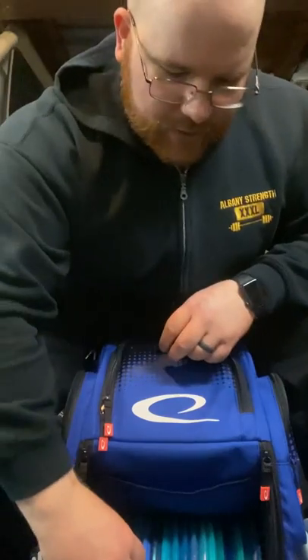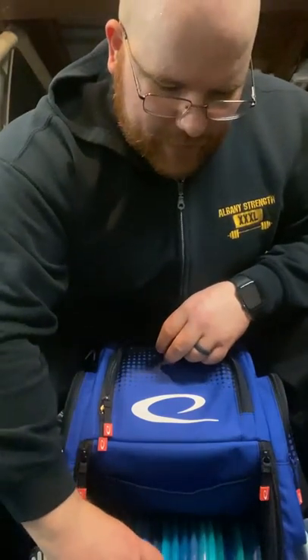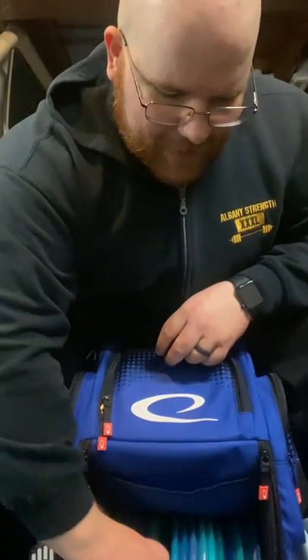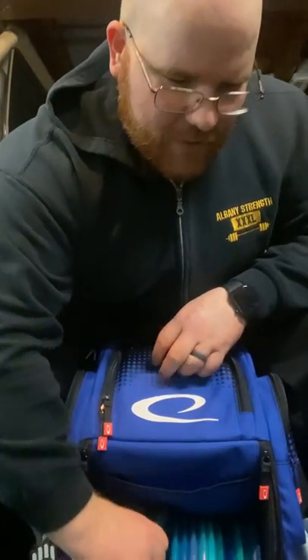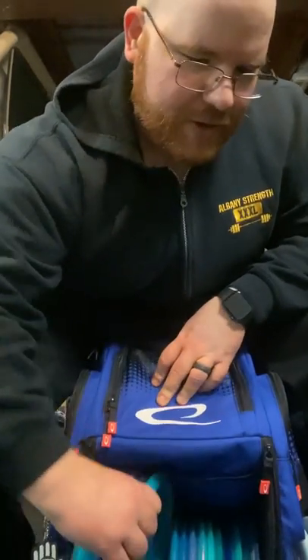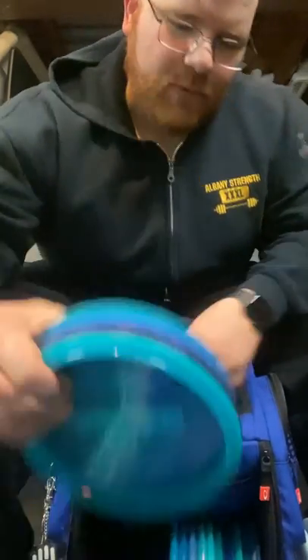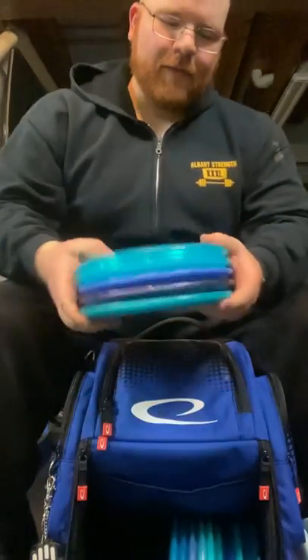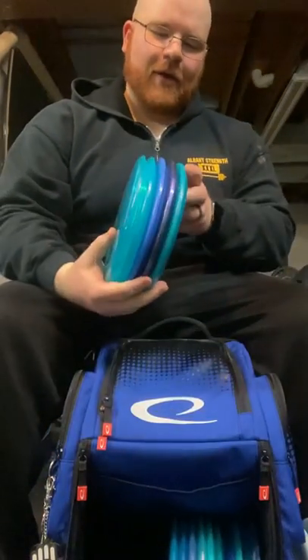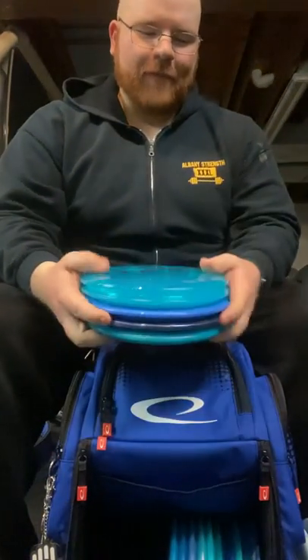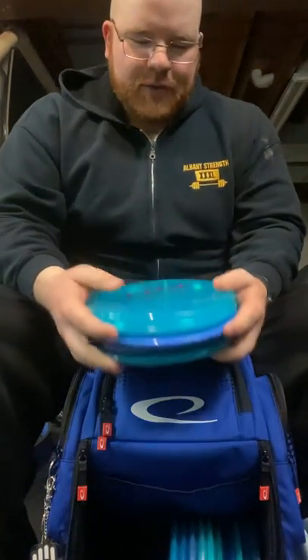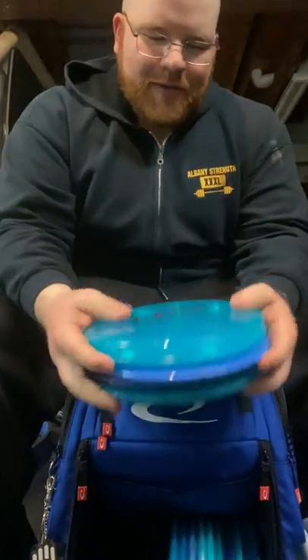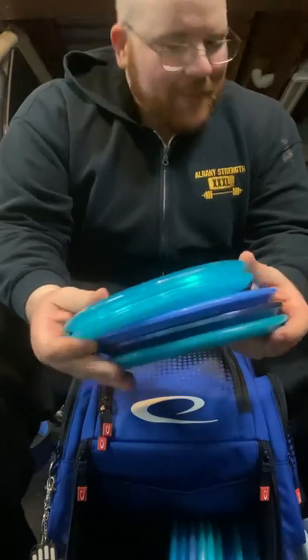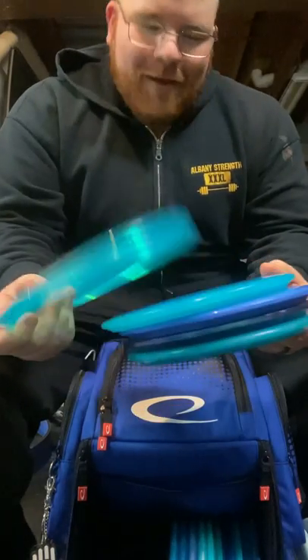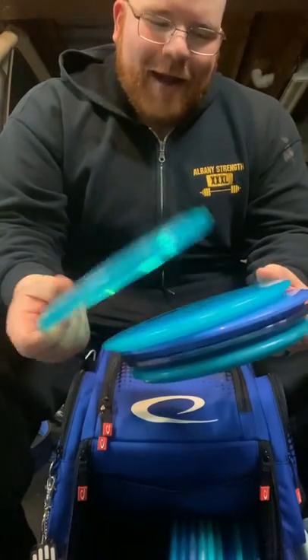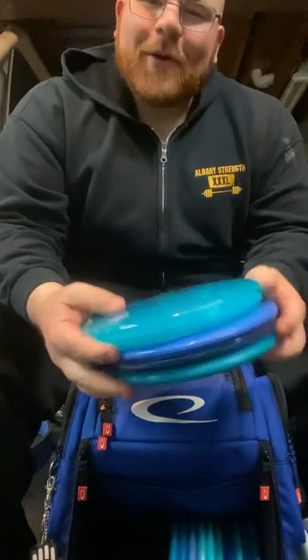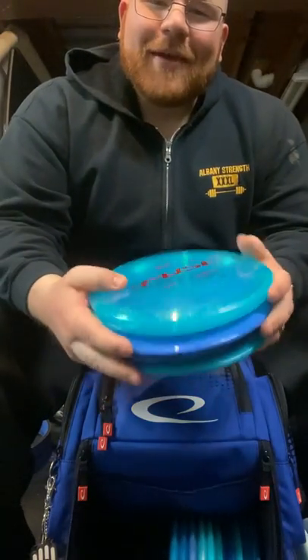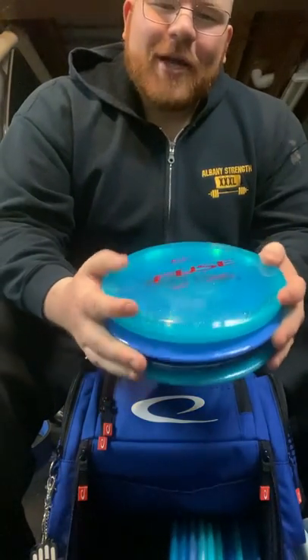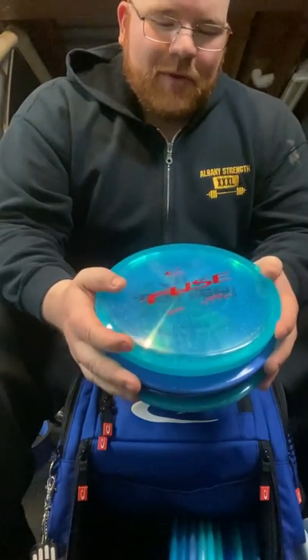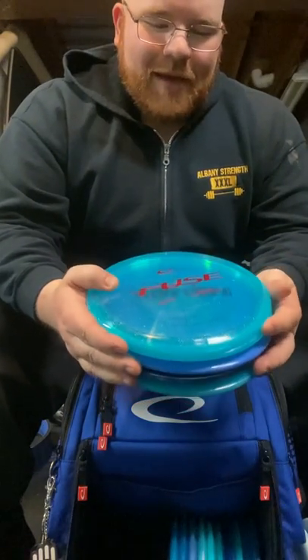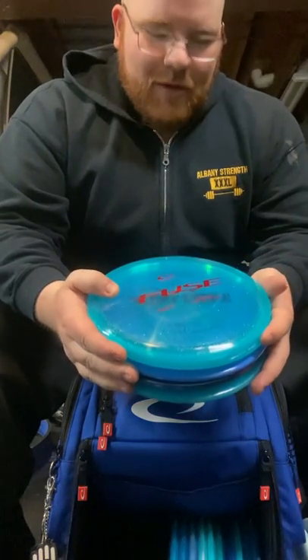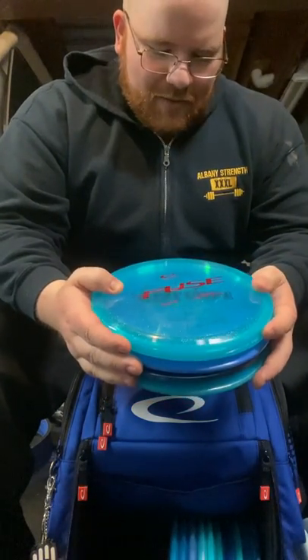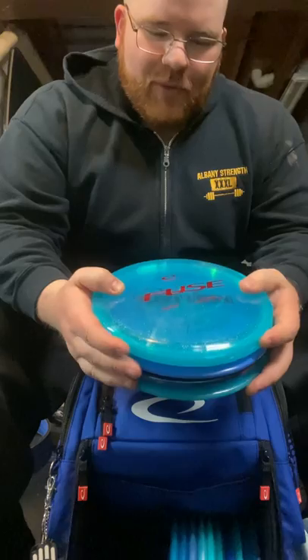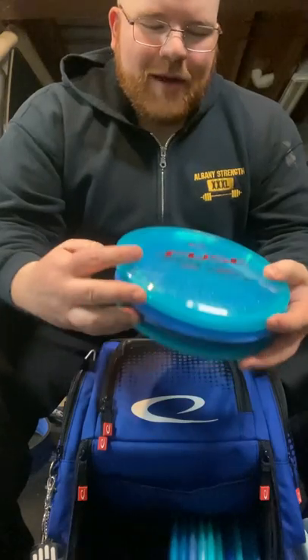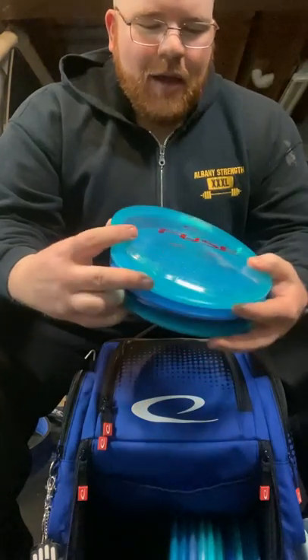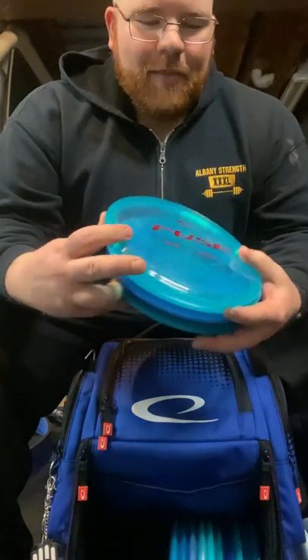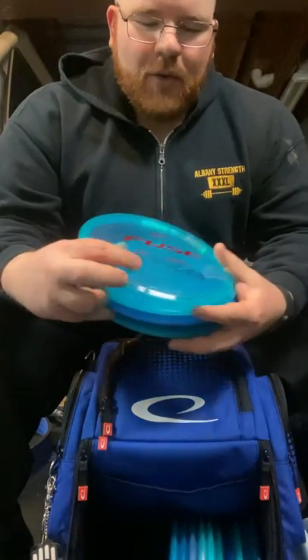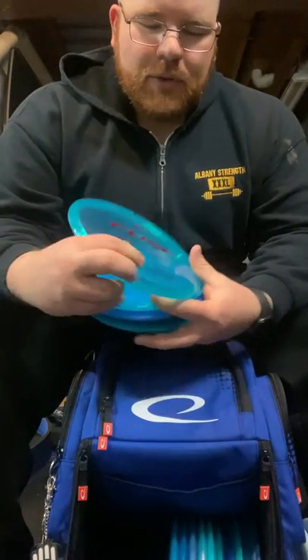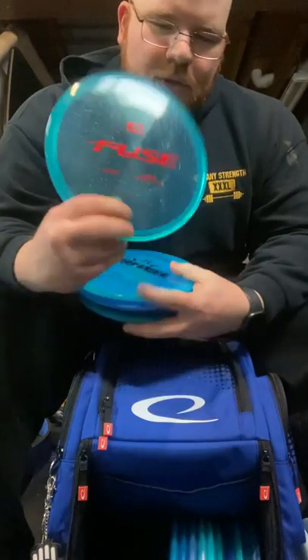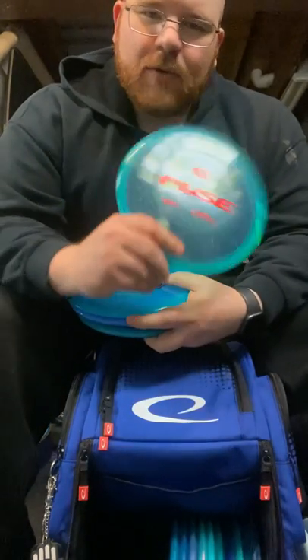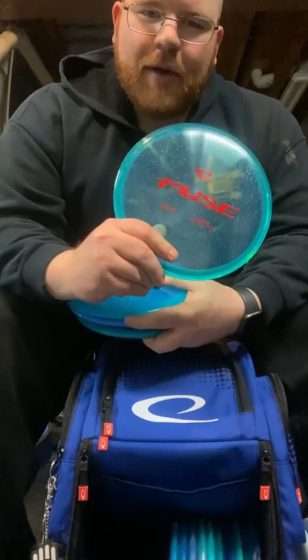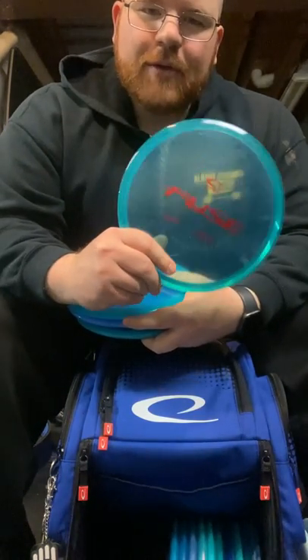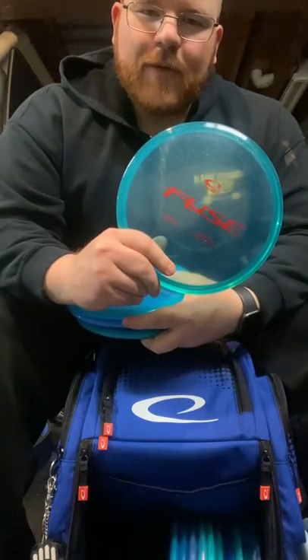So that's it for the throwing putters. Let's go into my mid-ranges. Right now I'm carrying five mid-ranges because, again, lacking that forehand — I think this will change up once I get more adept with the forehand. But my go-to understable mid-range is the Fuse.